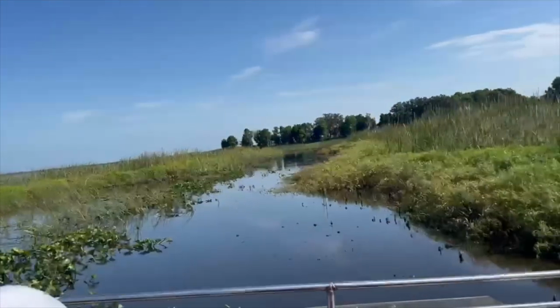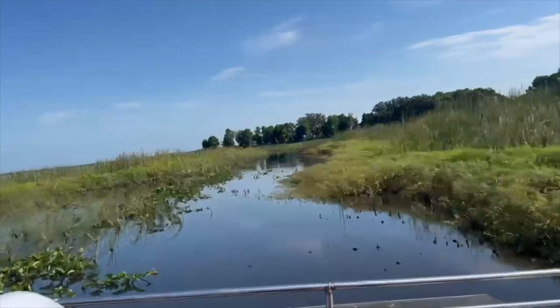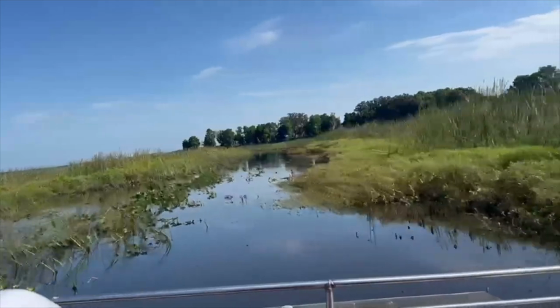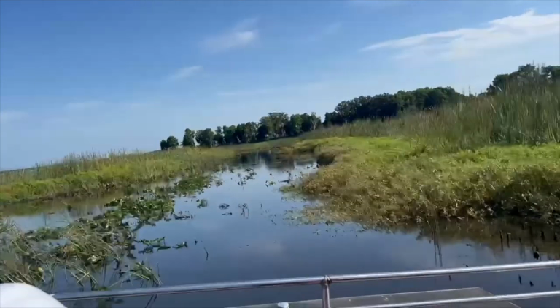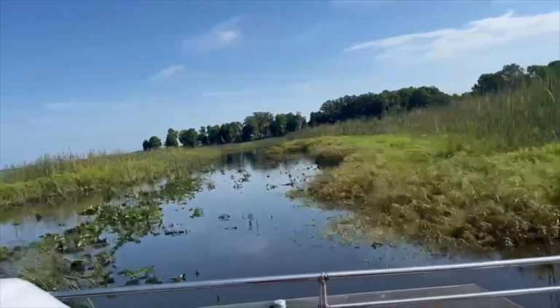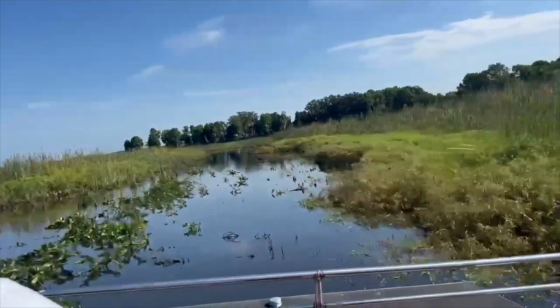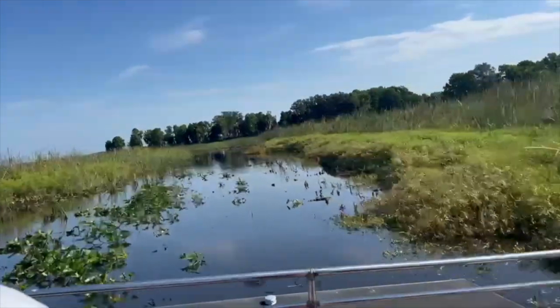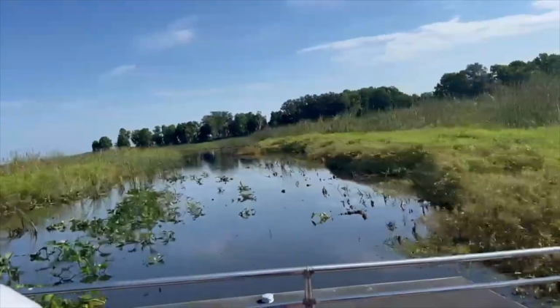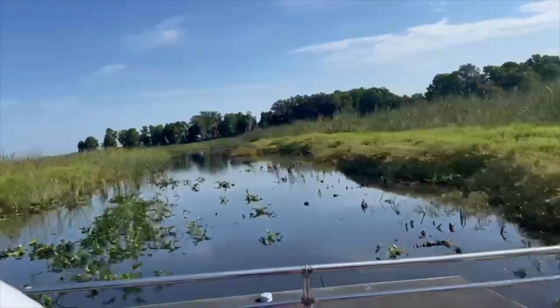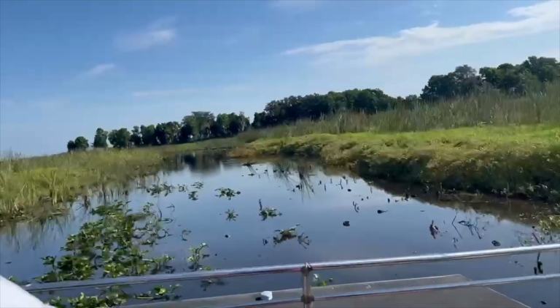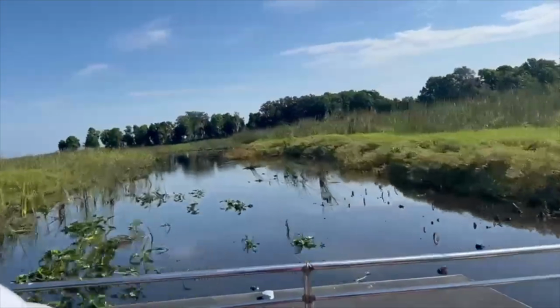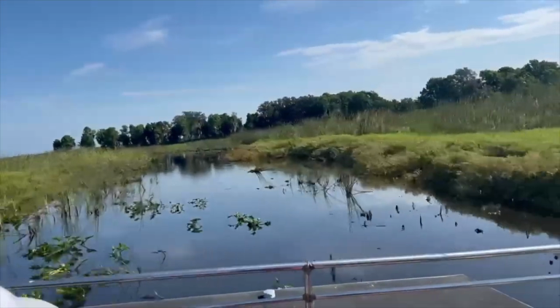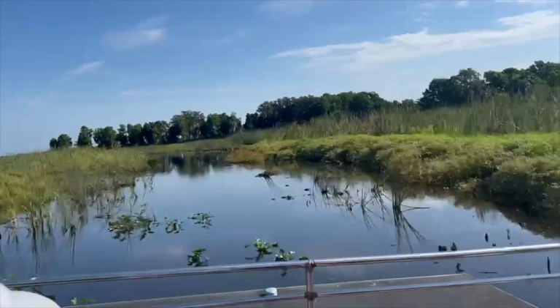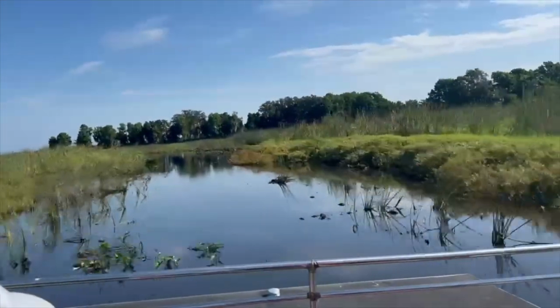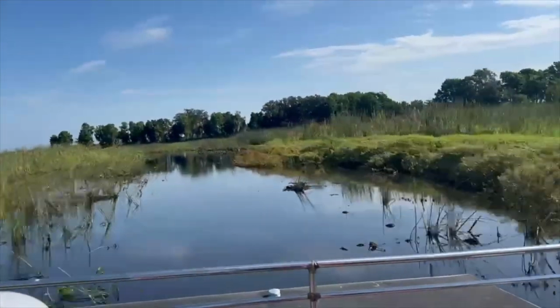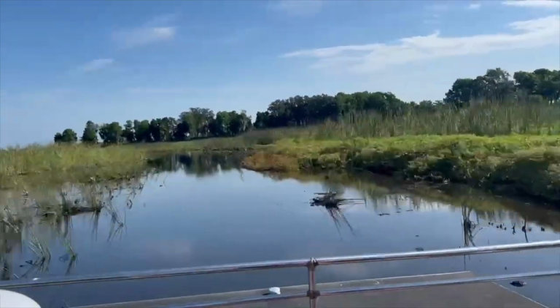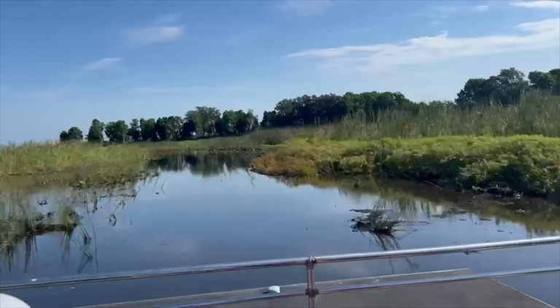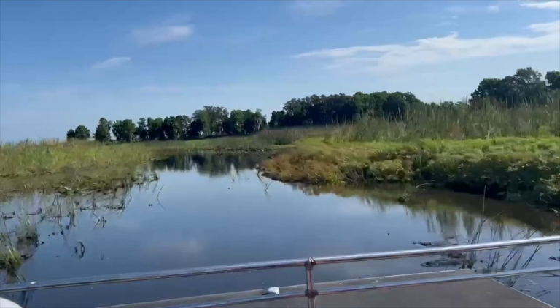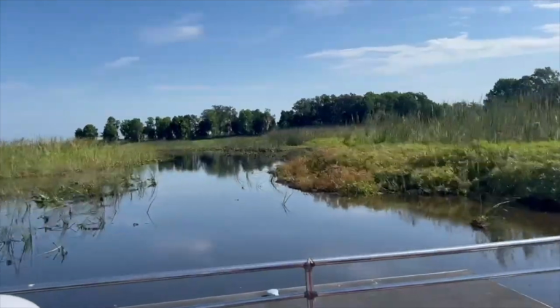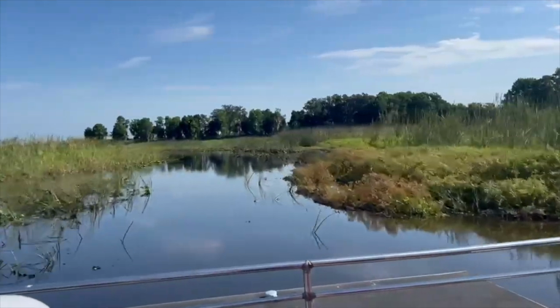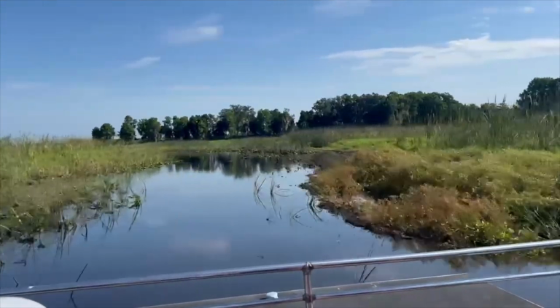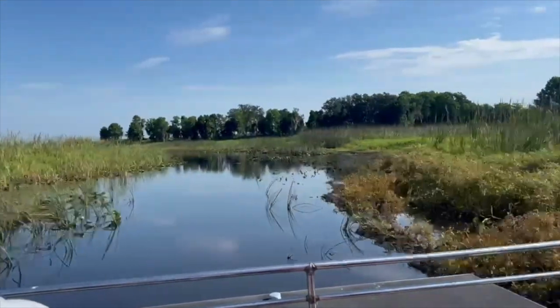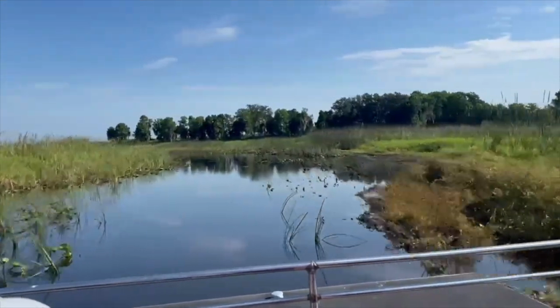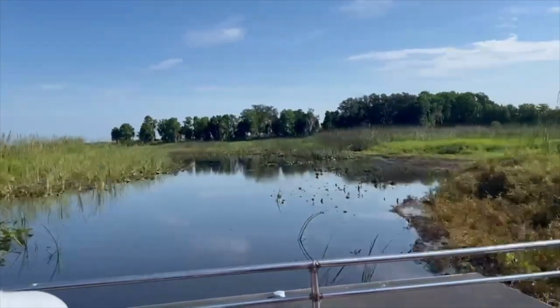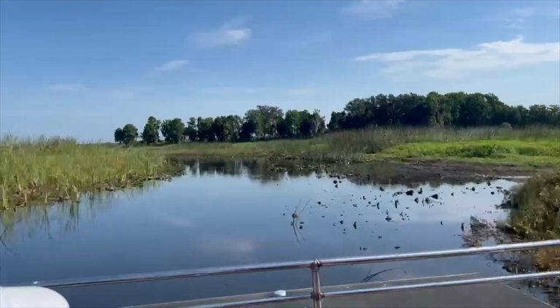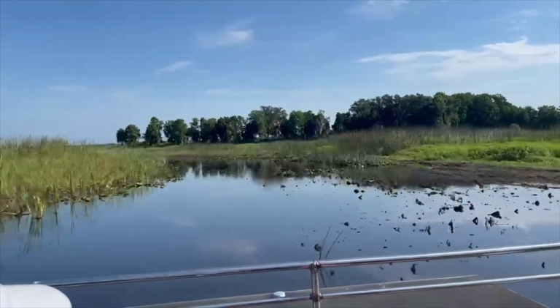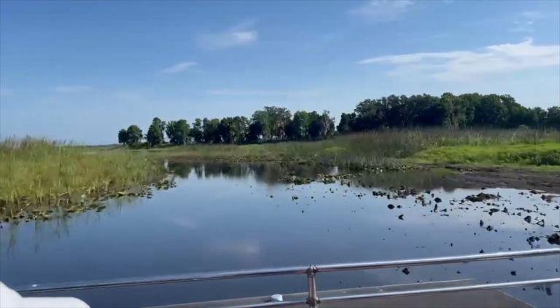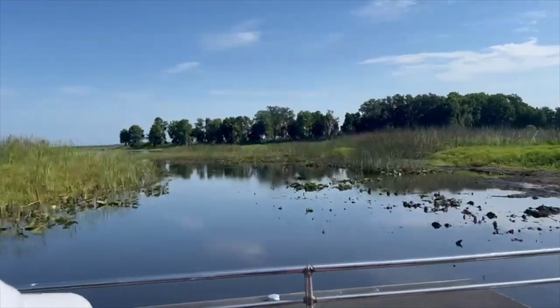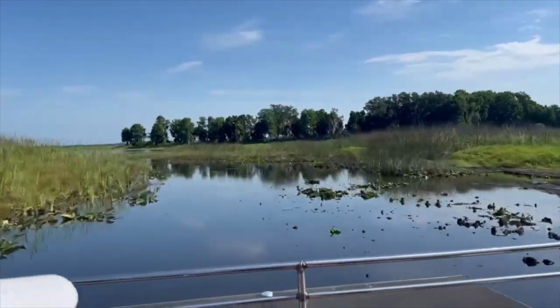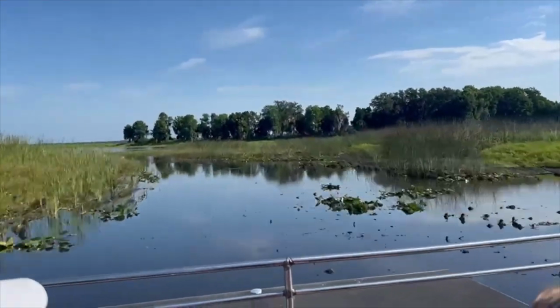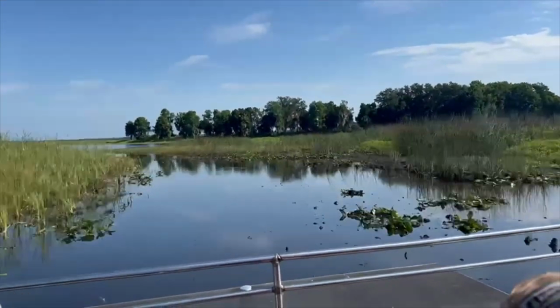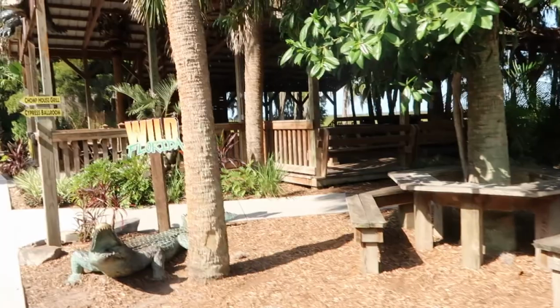I would recommend using a little bit of bug spray ahead of time, and also starting early, especially if you come during the summertime, because it gets incredibly hot here in Florida.